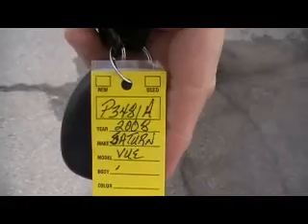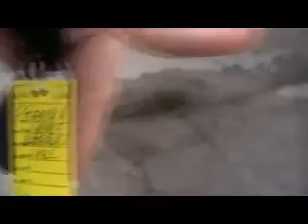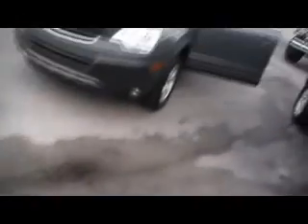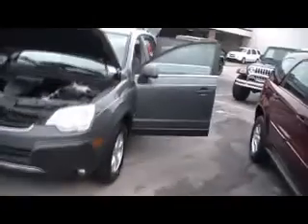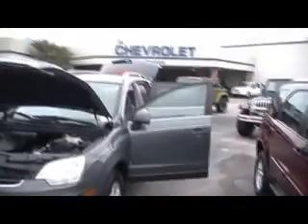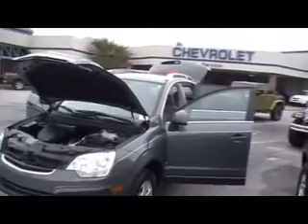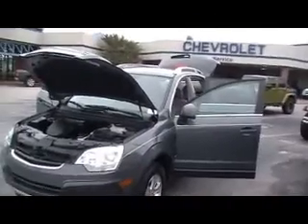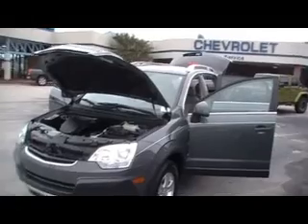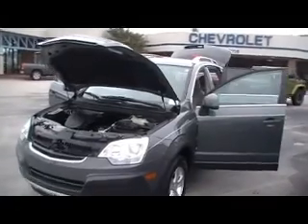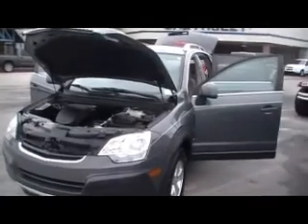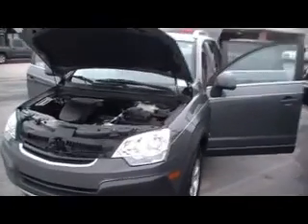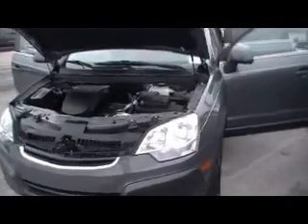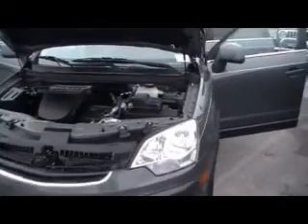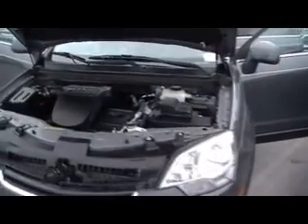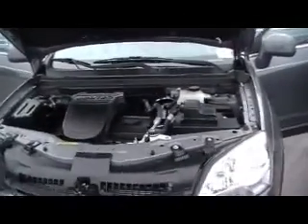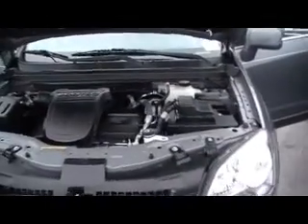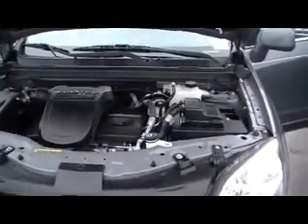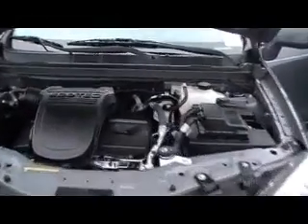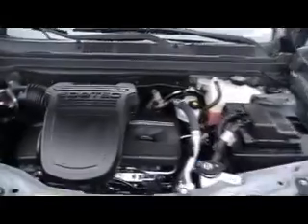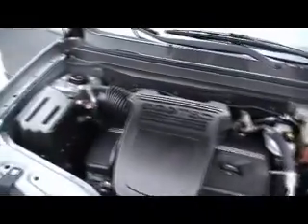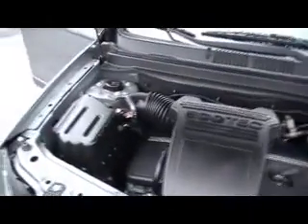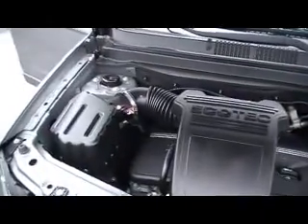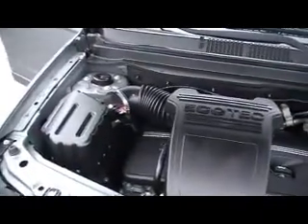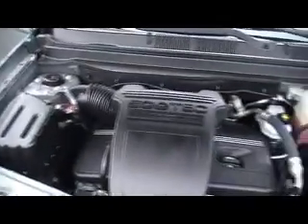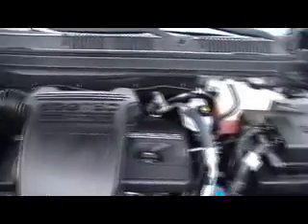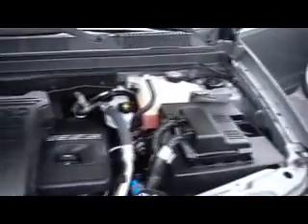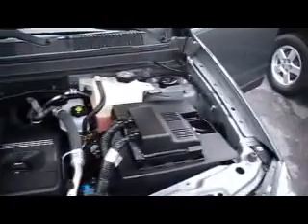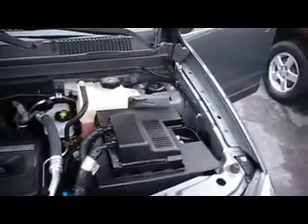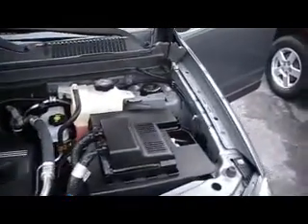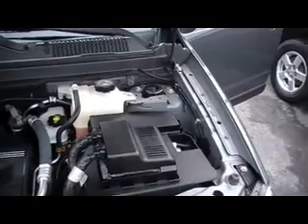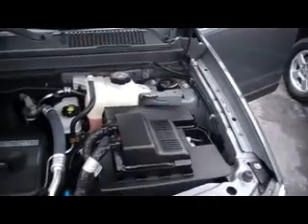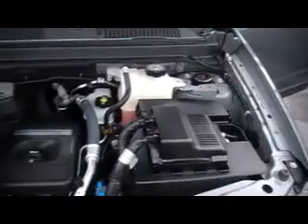Hey guys, here we are at Mountain View Chevrolet in downtown Chattanooga, Tennessee with another episode of Look What I Traded For. You guys tell us that you love these little Saturn Vues, so we're just going to keep getting them for you. Putting them on our lot here — you'll notice this is an 08, it's an XE model.